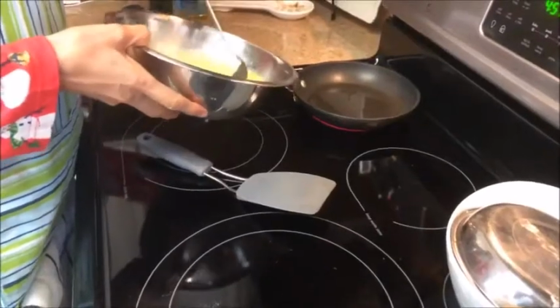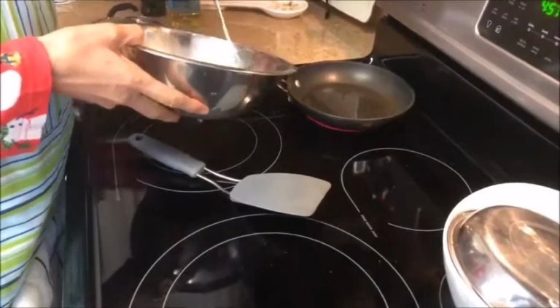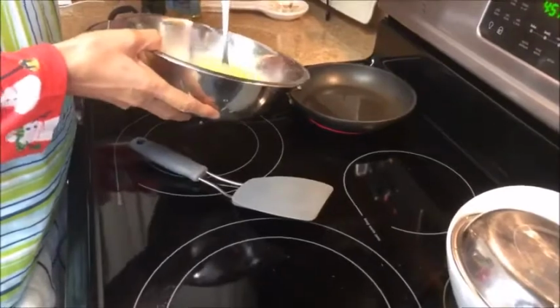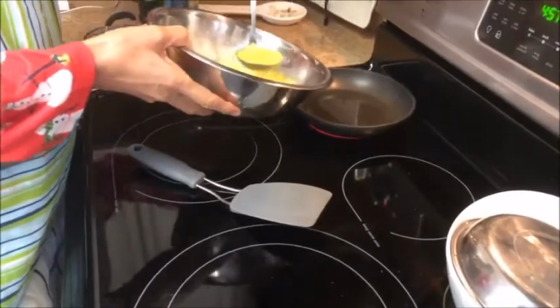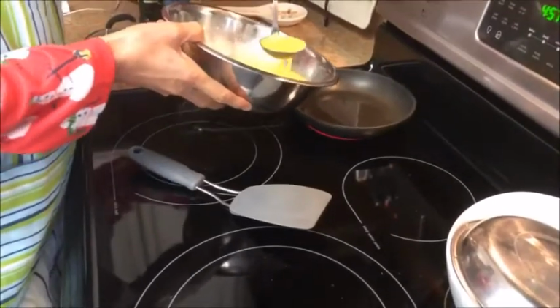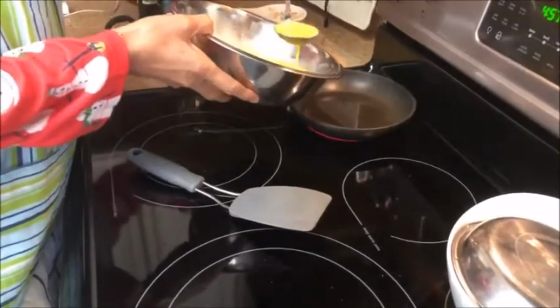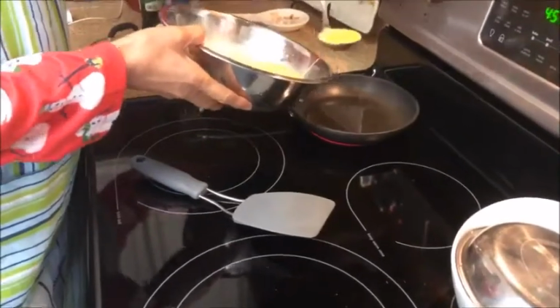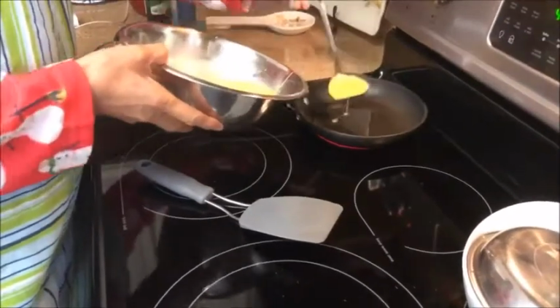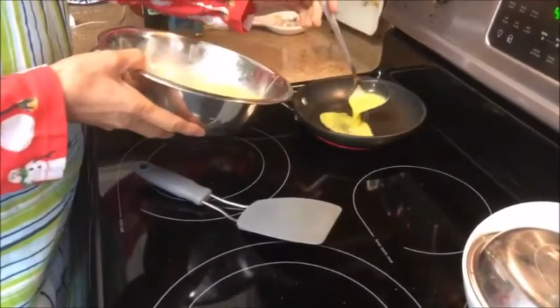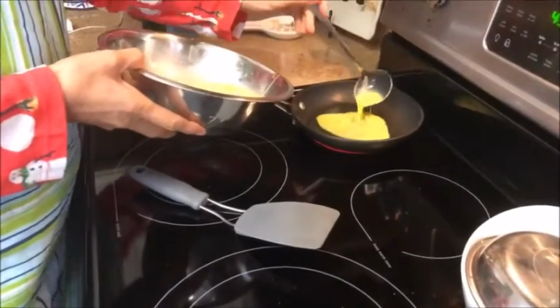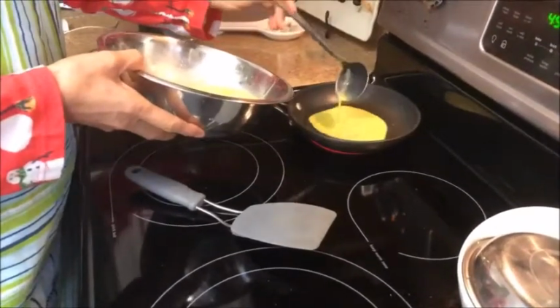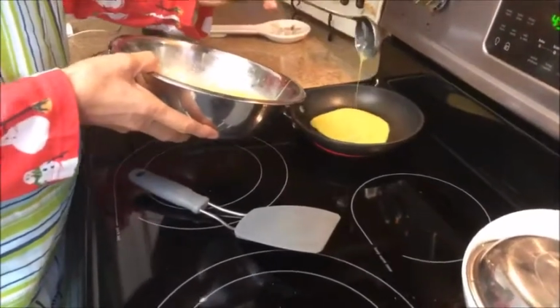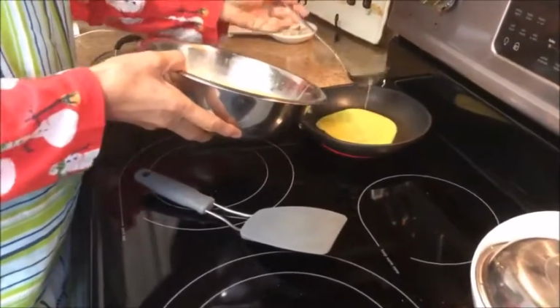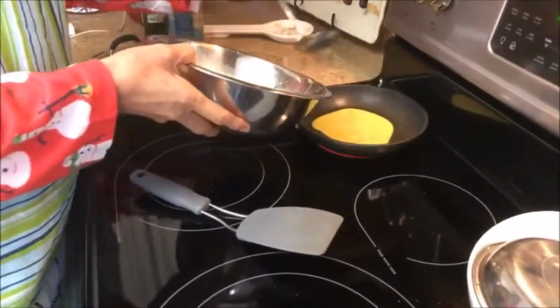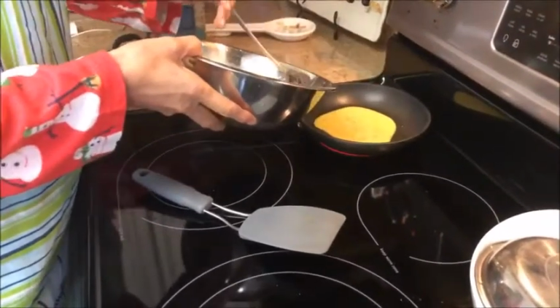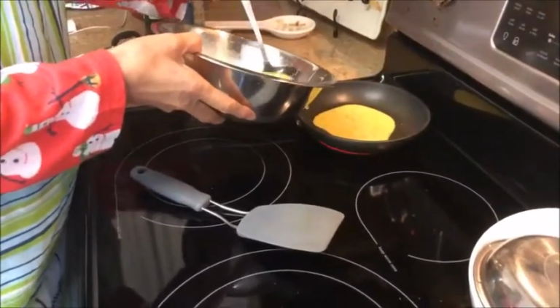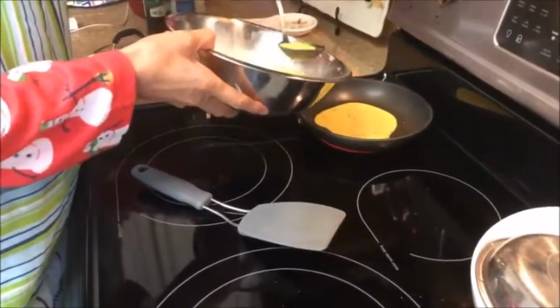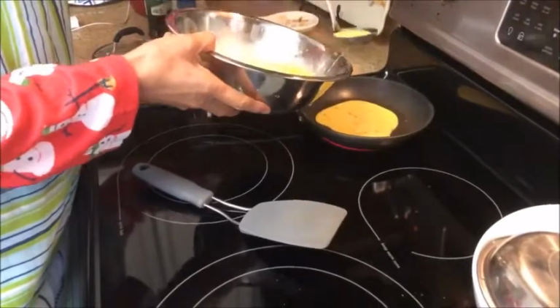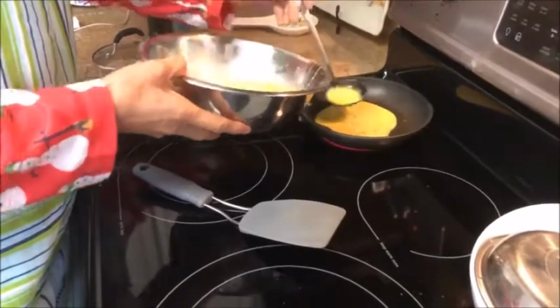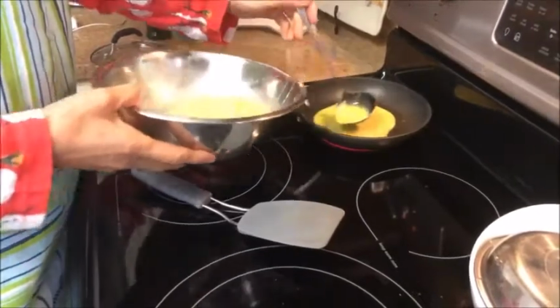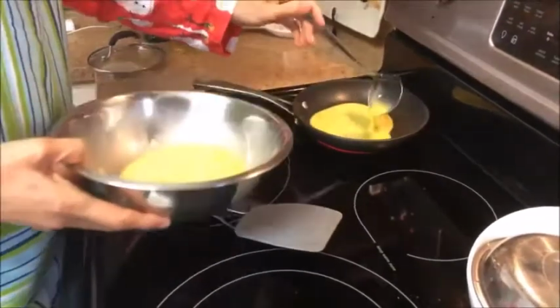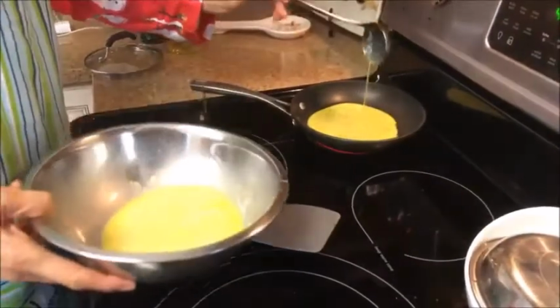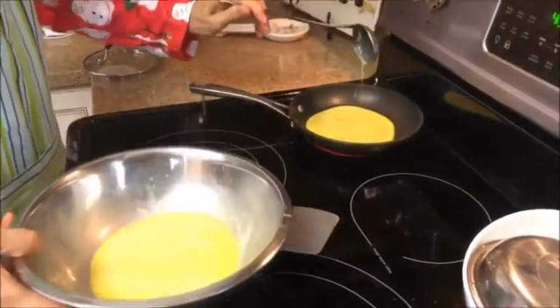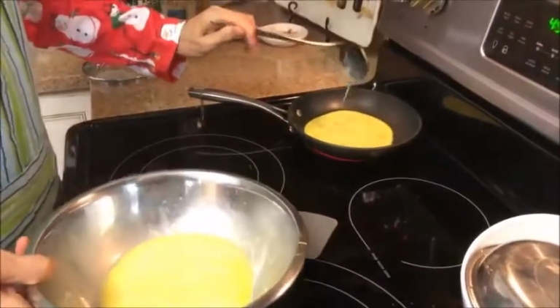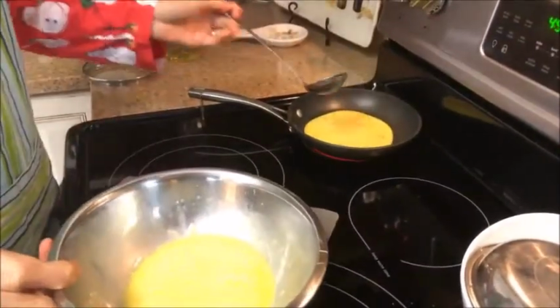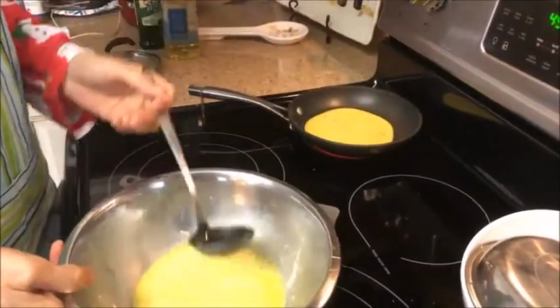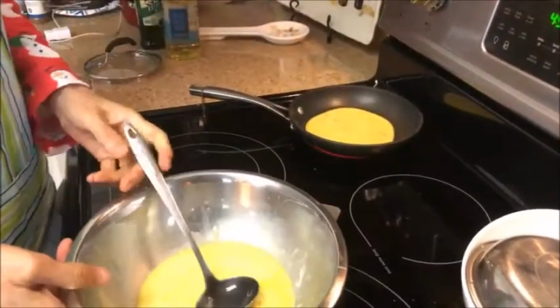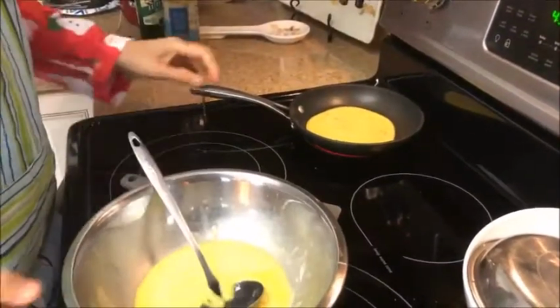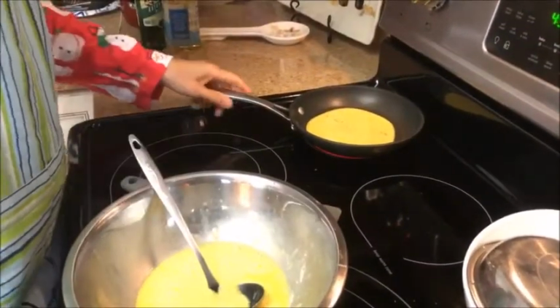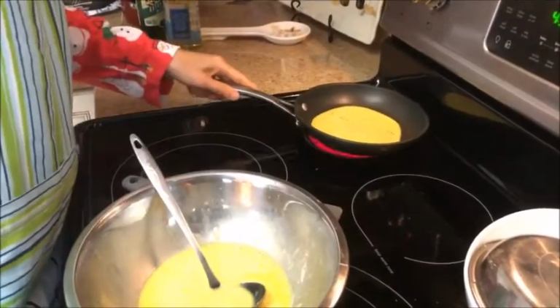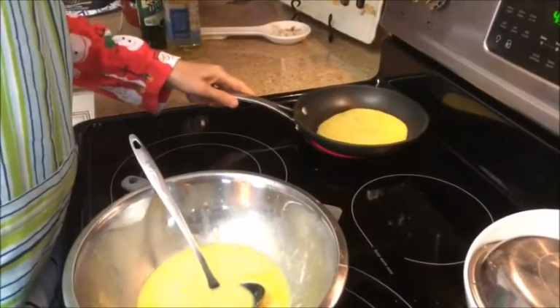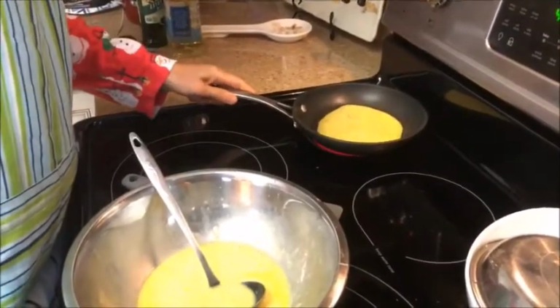Now, as she heats a frying pan and puts a little olive oil or vegetable oil in there, she then puts in a thin layer of eggs.